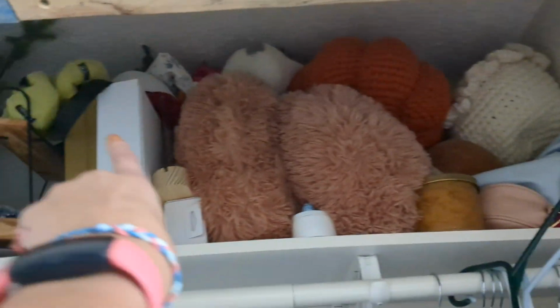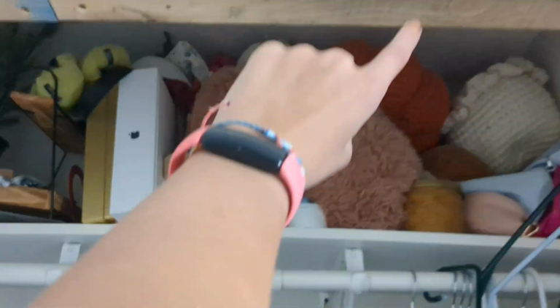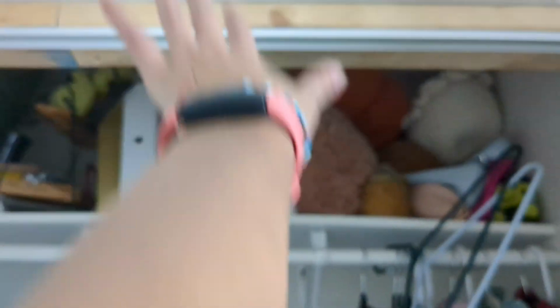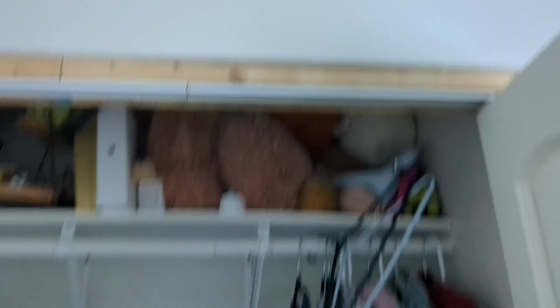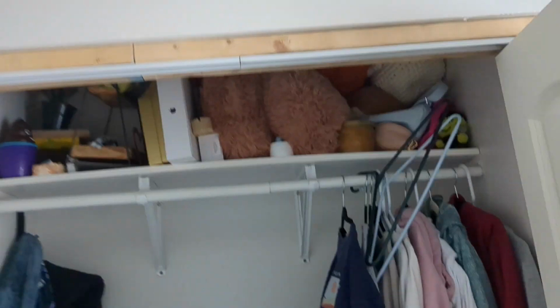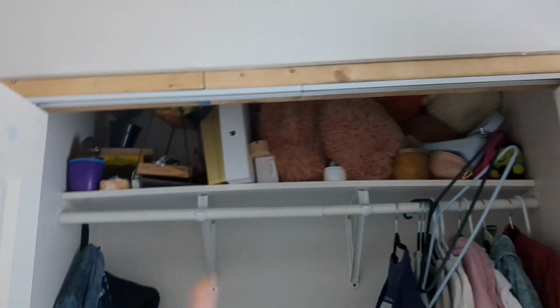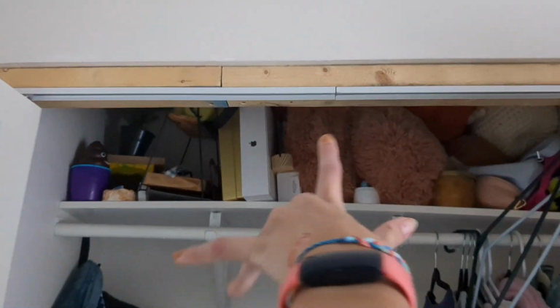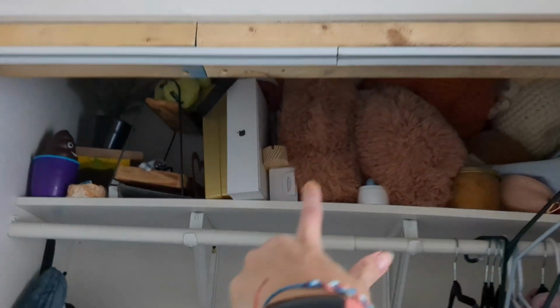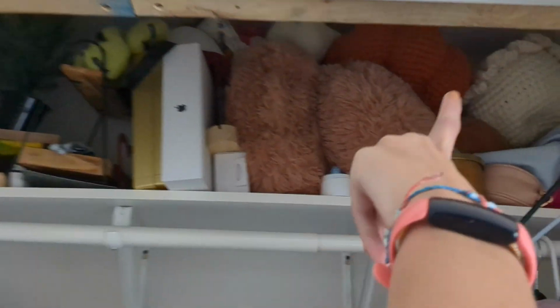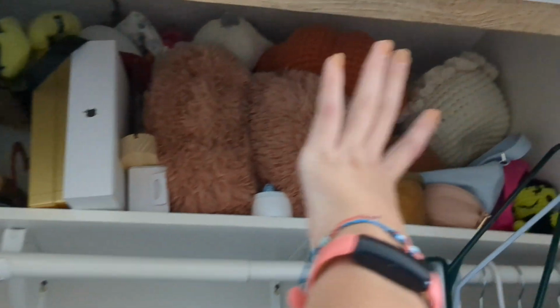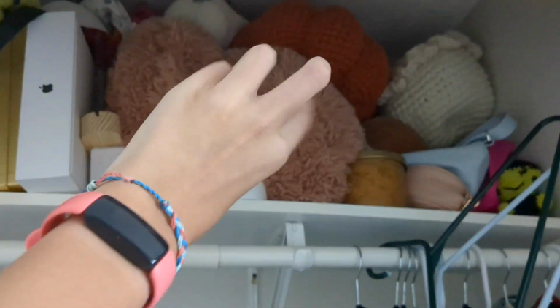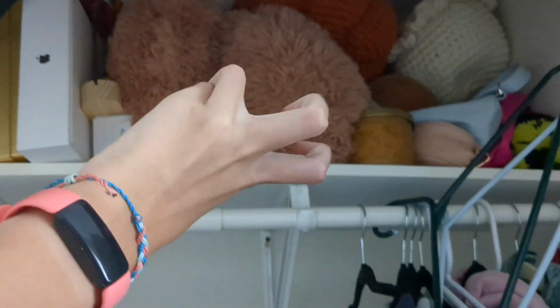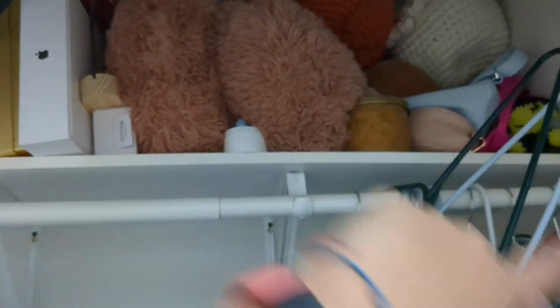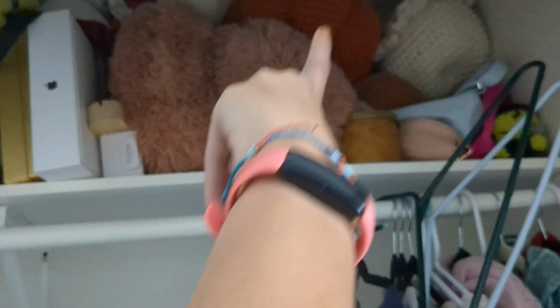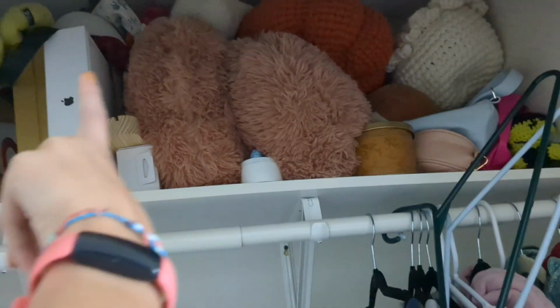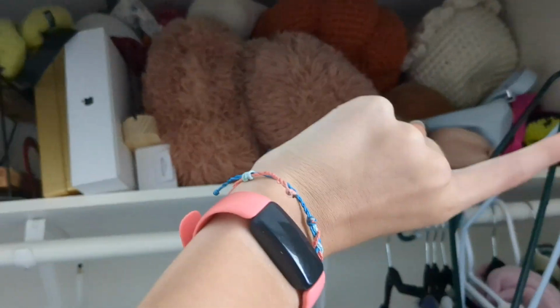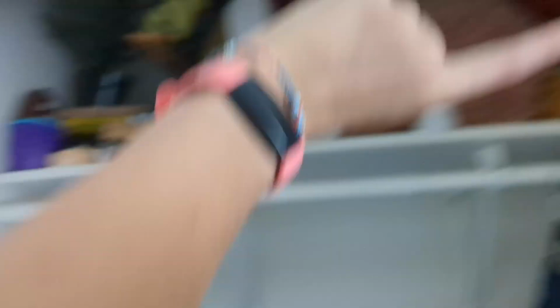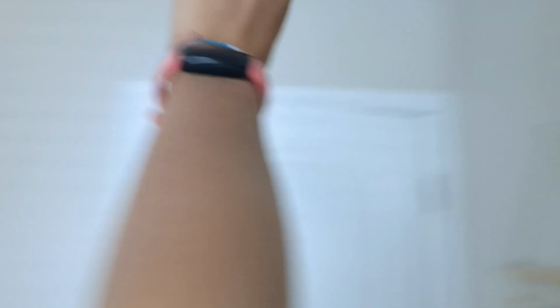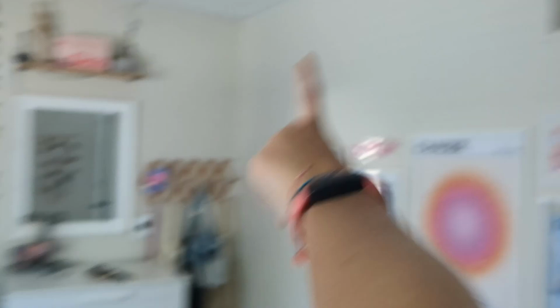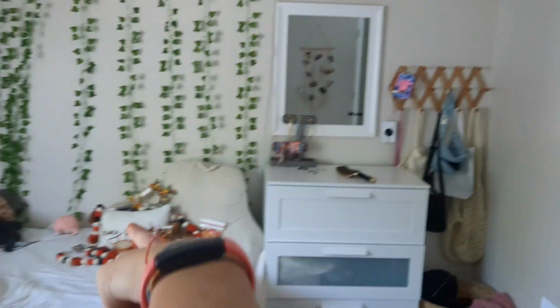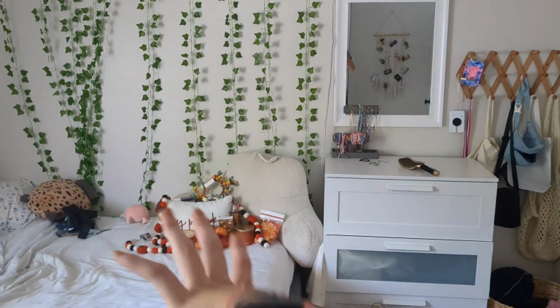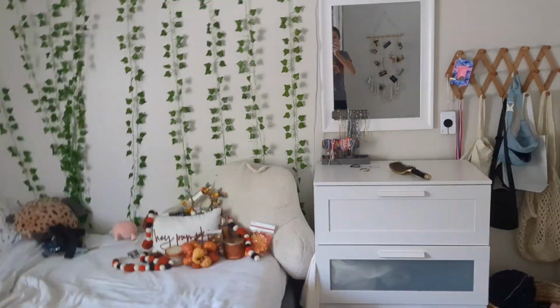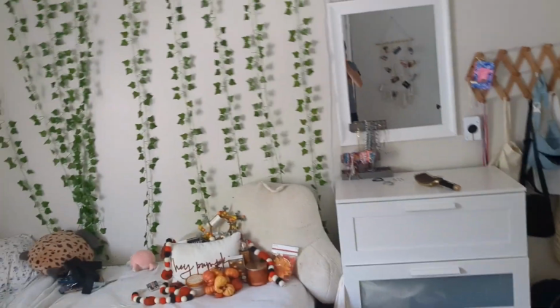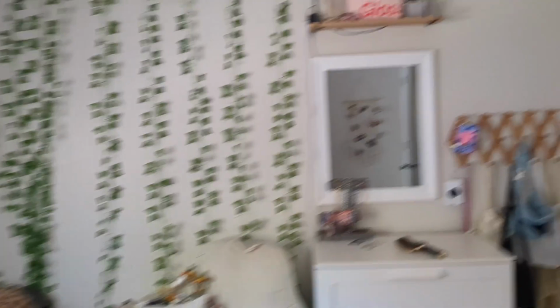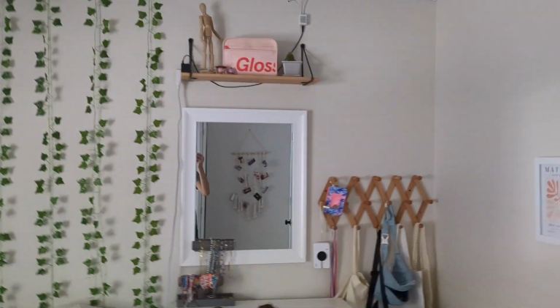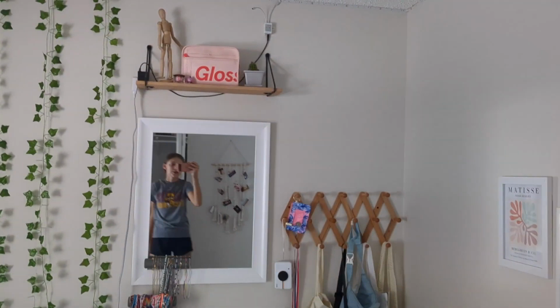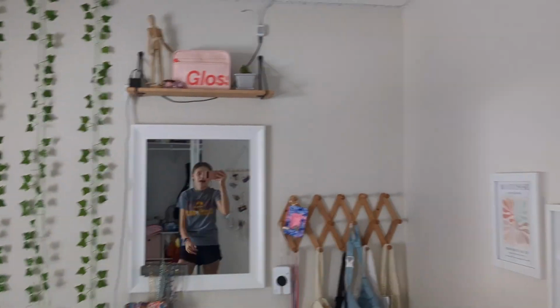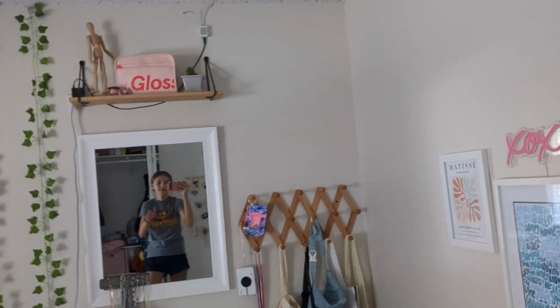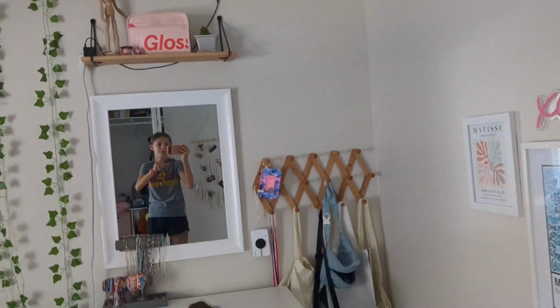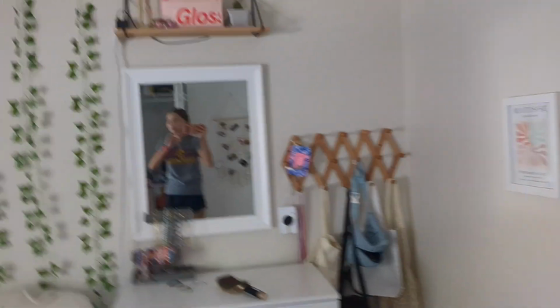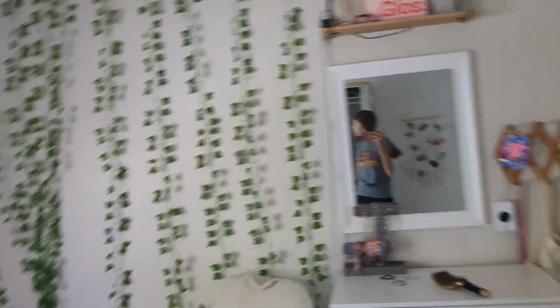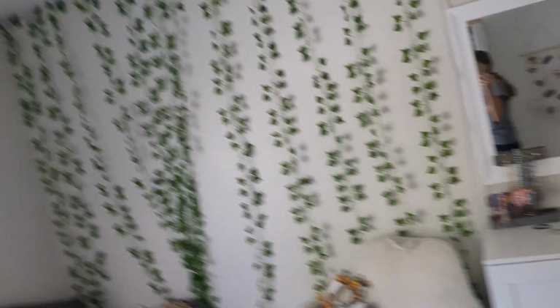So I'm in my closet right now, and these are all the Halloween decorations or like fall decorations. I need to get those down, and then those are the ones I already have. So we're going to have so much. I'm probably going to fall getting that out, but we're just going to try it.